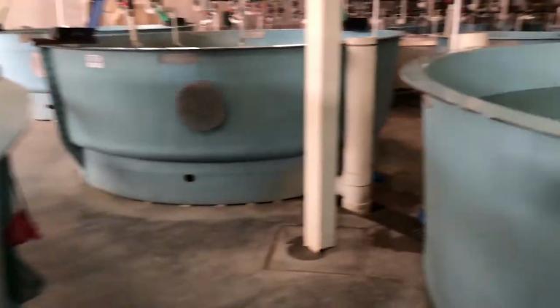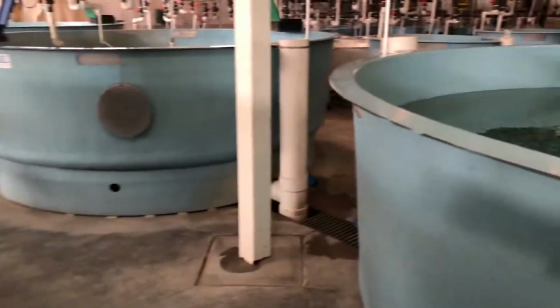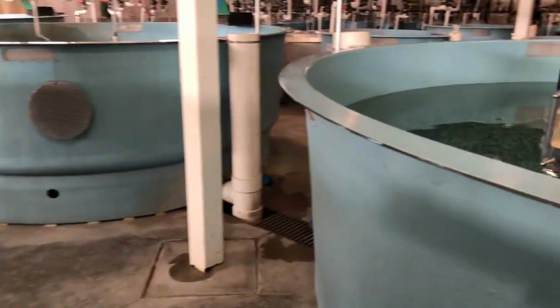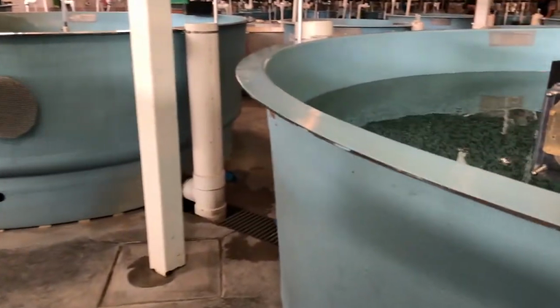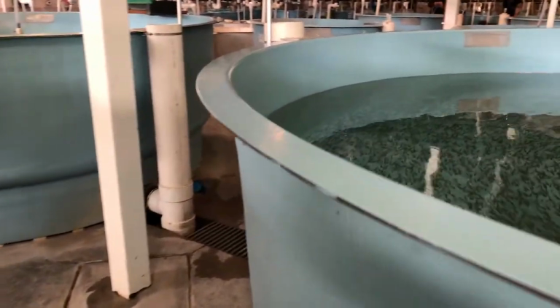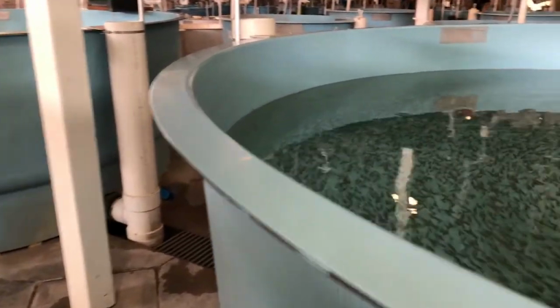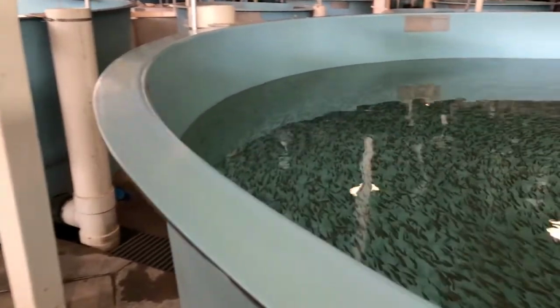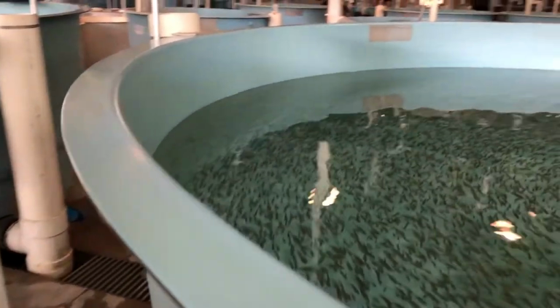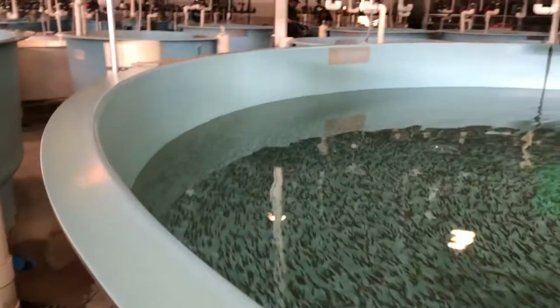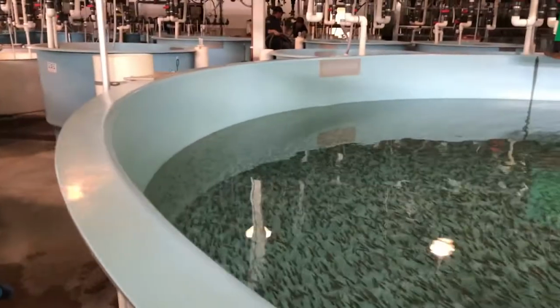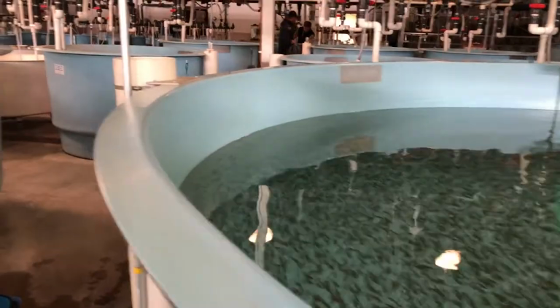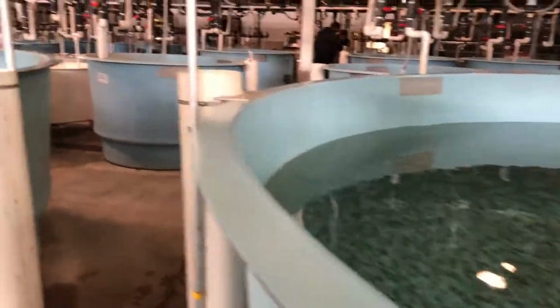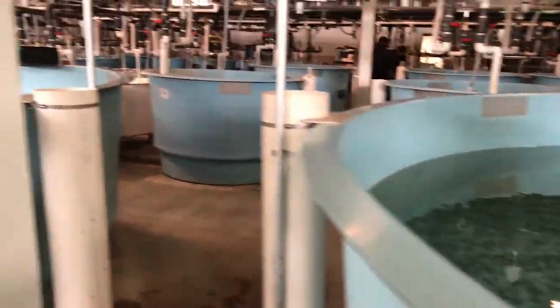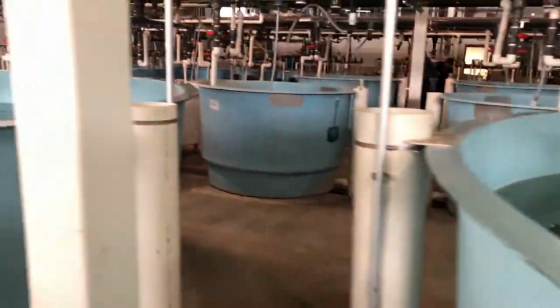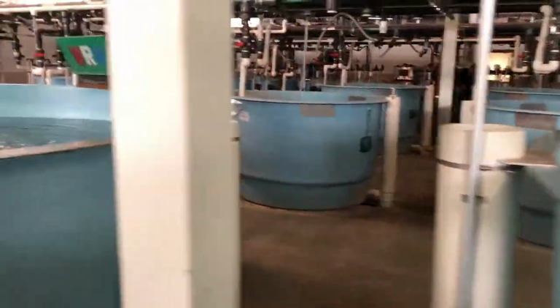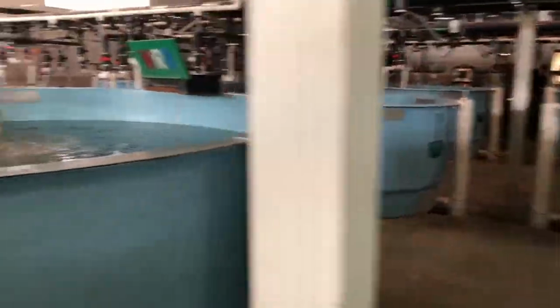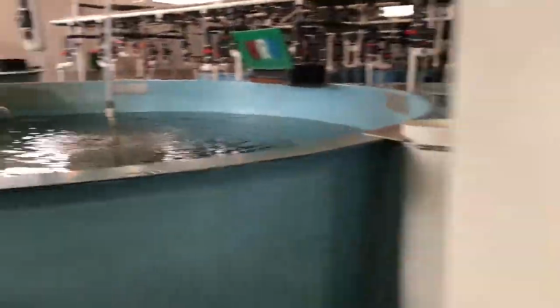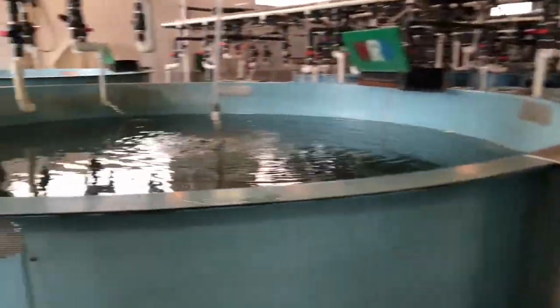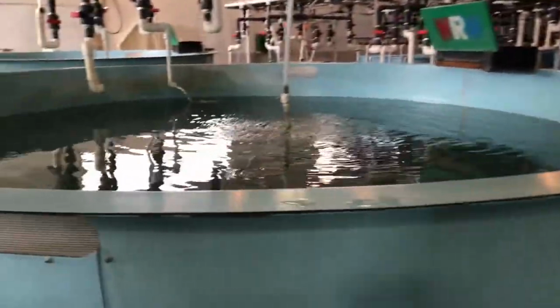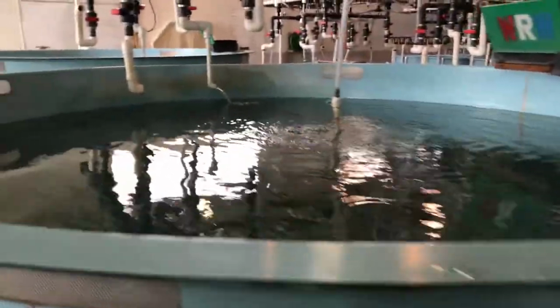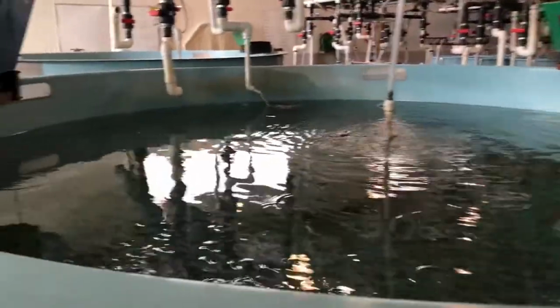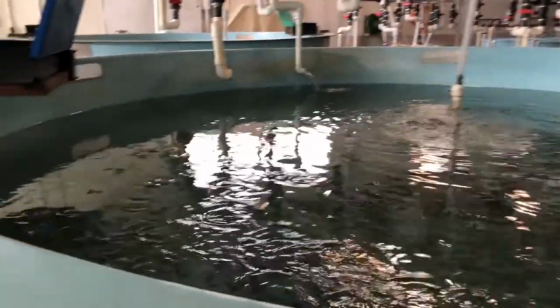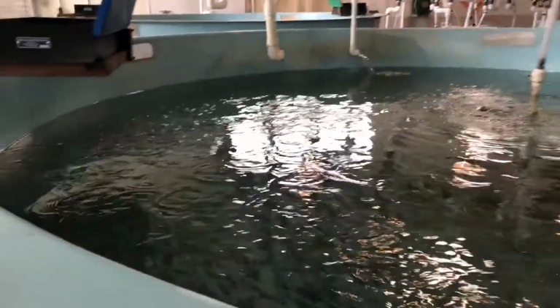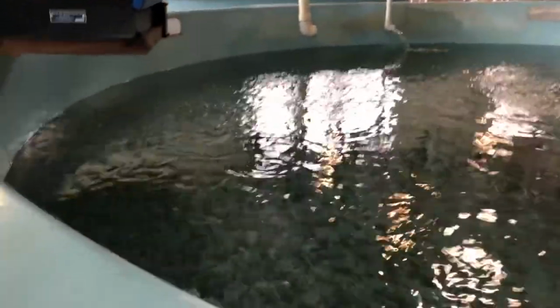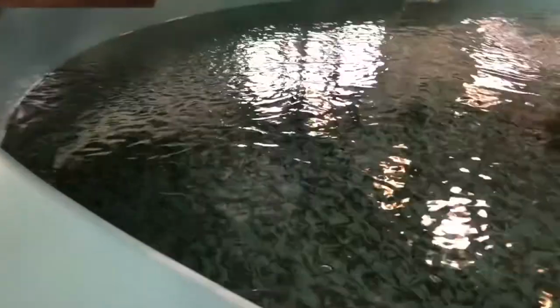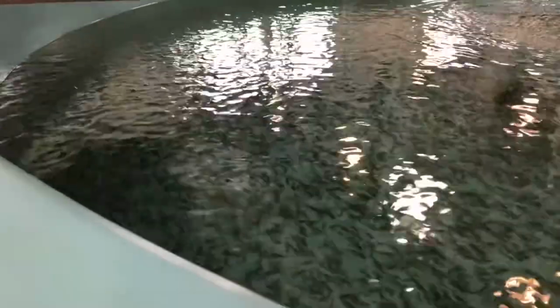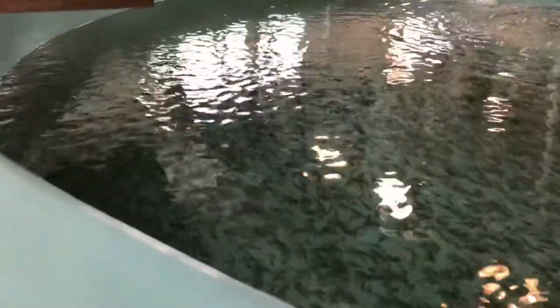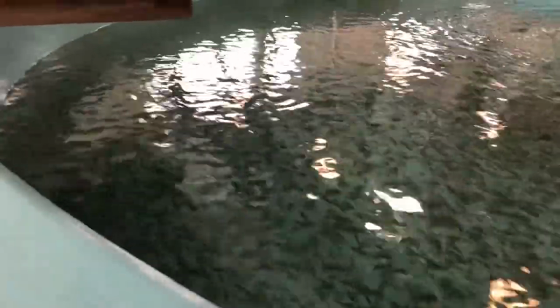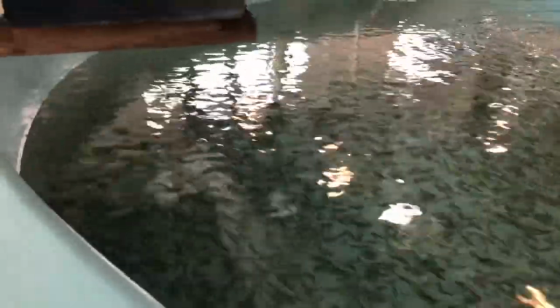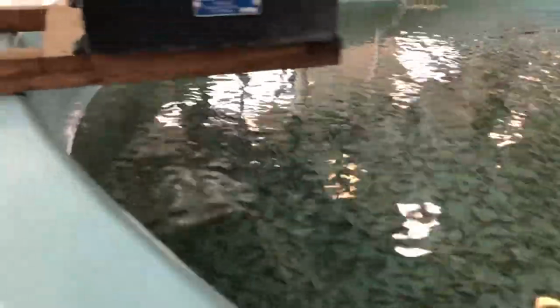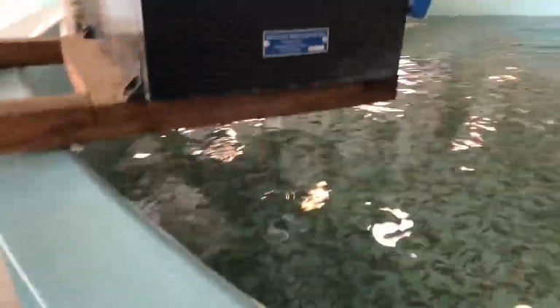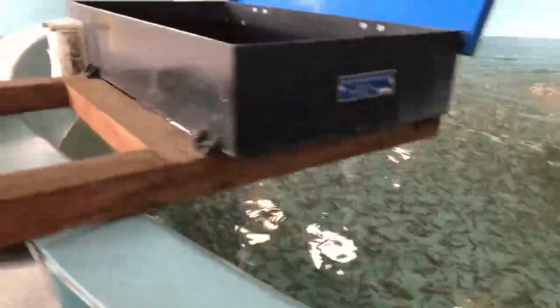What's our total fish count? Including eggs and the walleye we hatch out, we'll do about 78 to 81 million total fish.